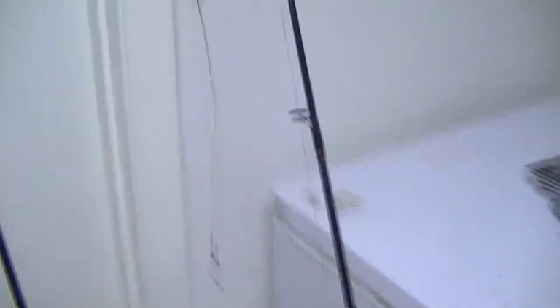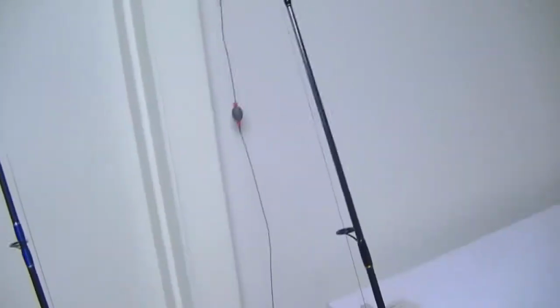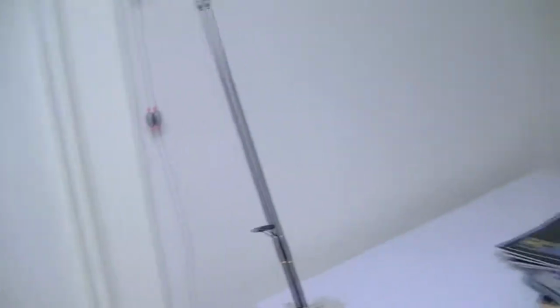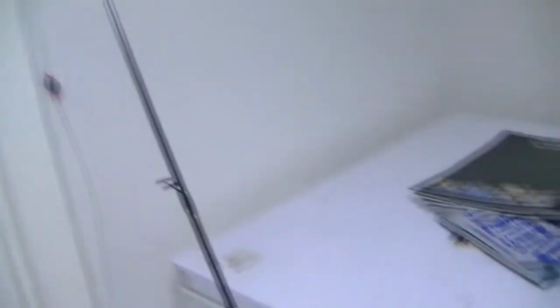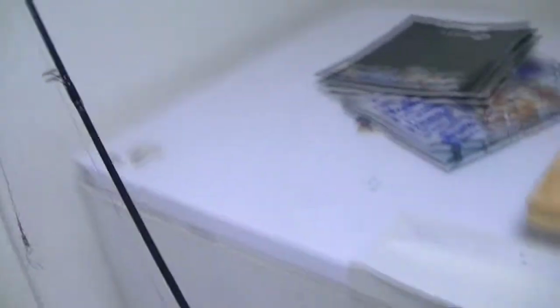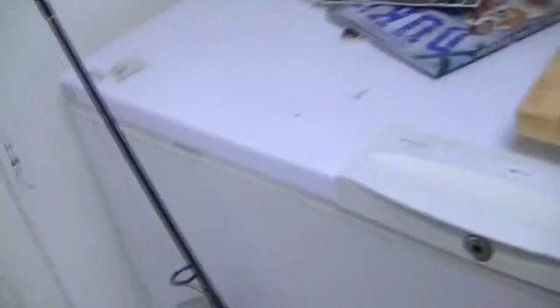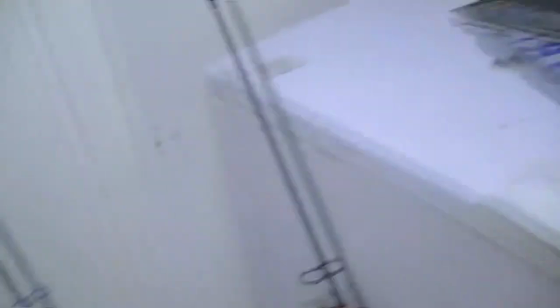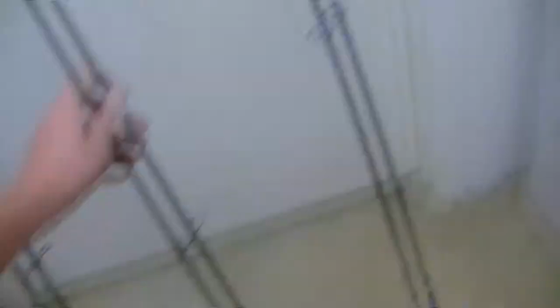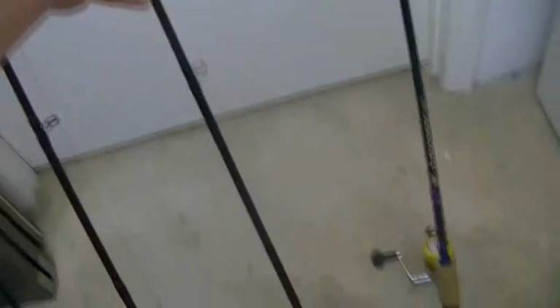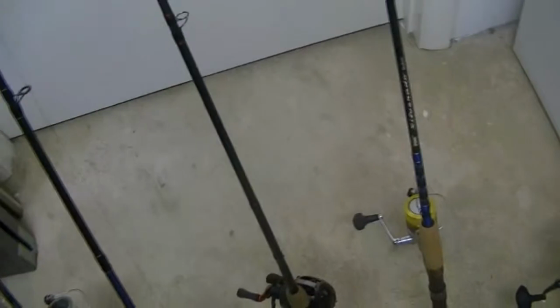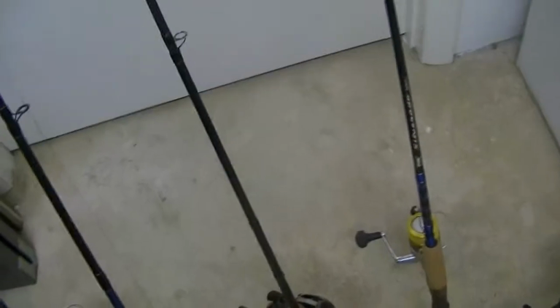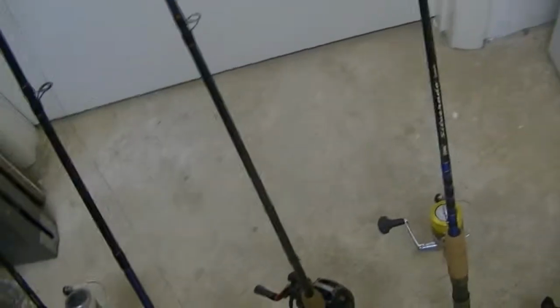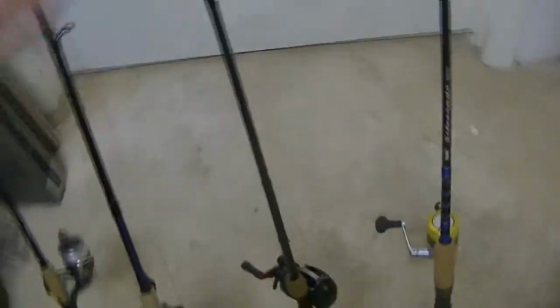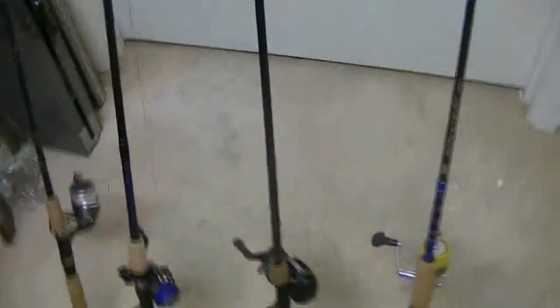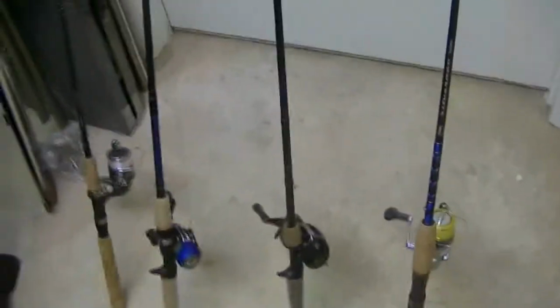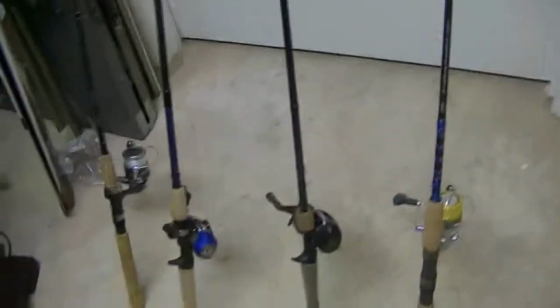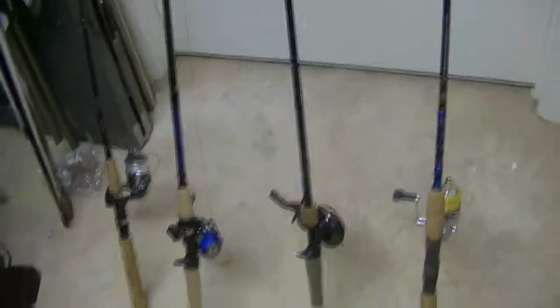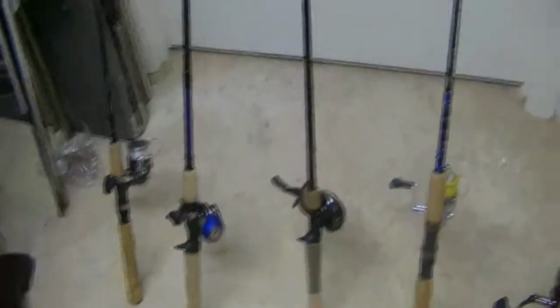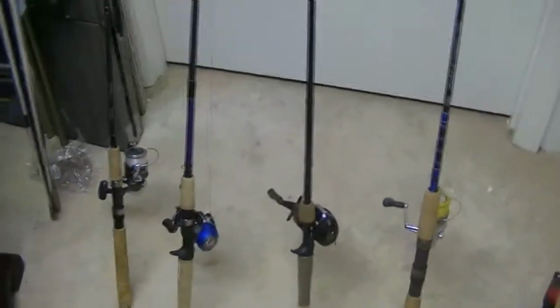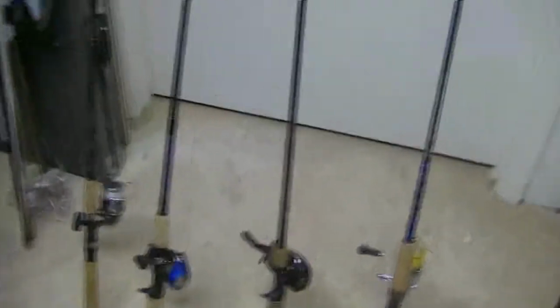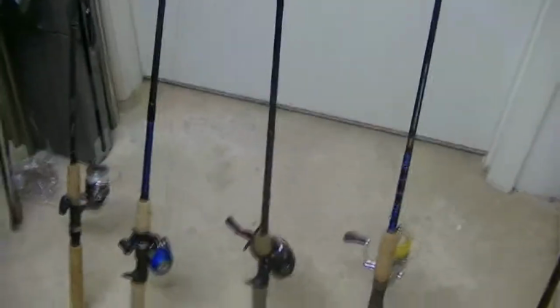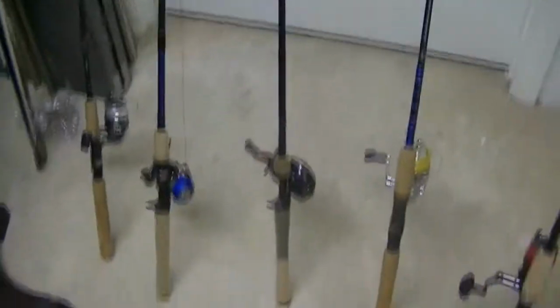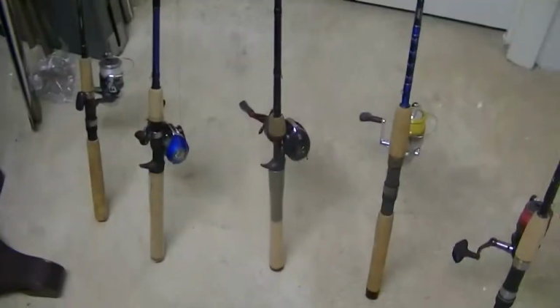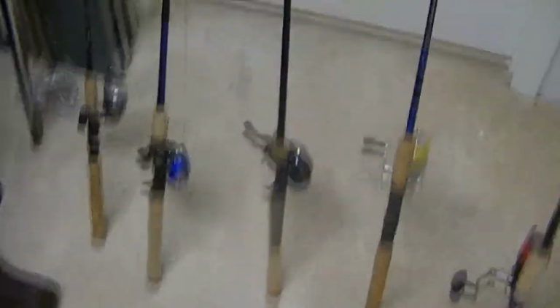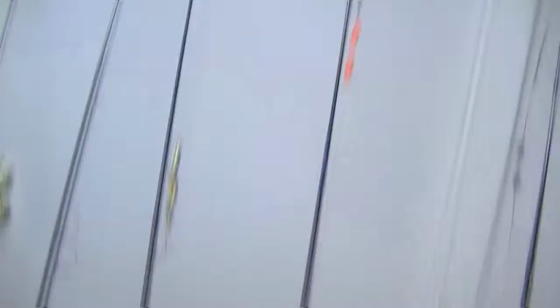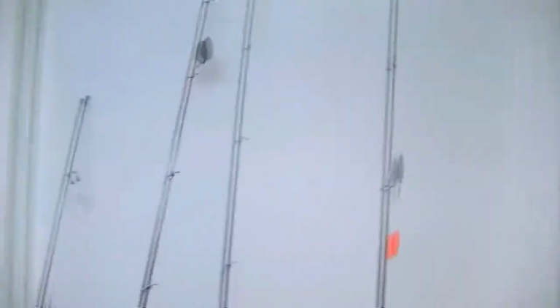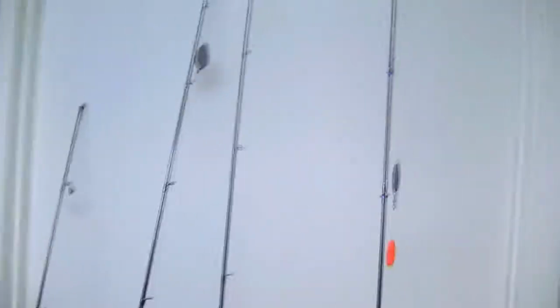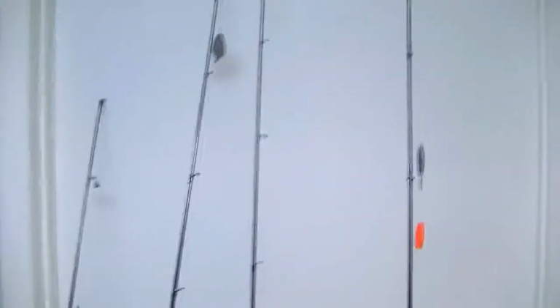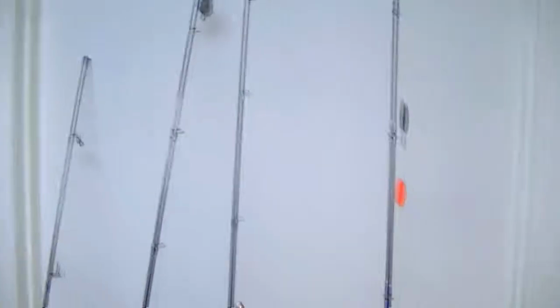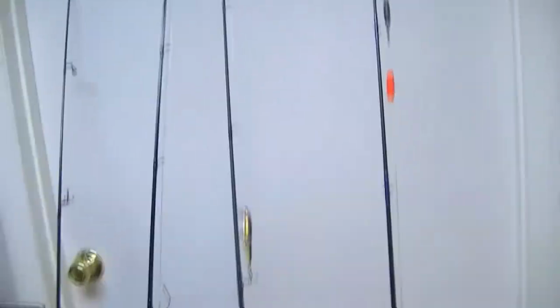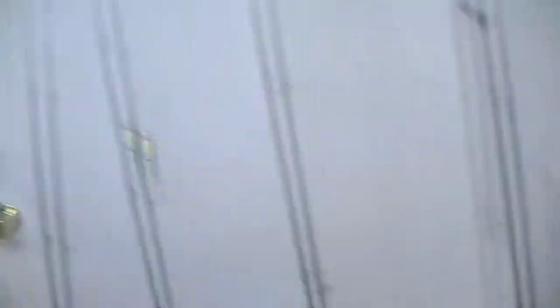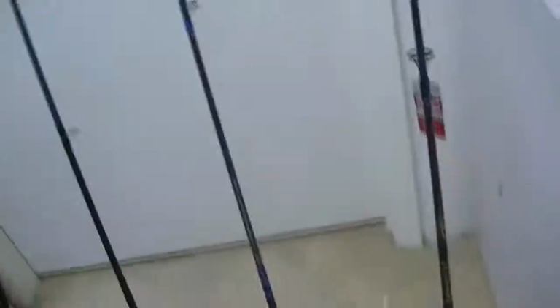This is the main bass rod I use. It's got a medium action Berkeley Lightning Rod on it. I've caught a lot of bass on it.